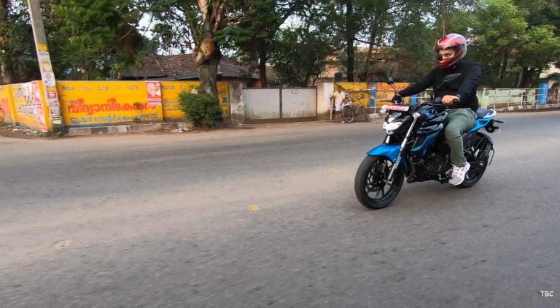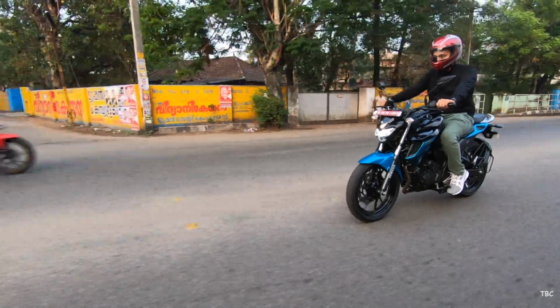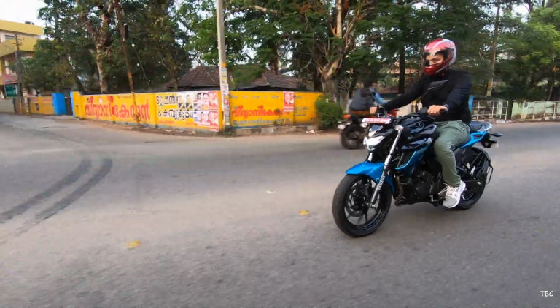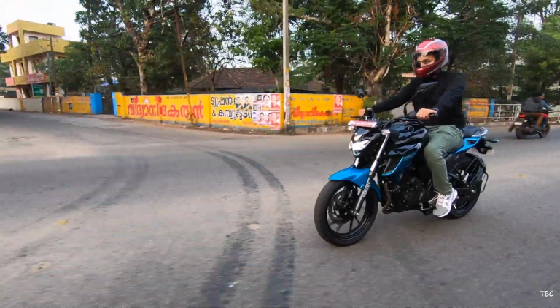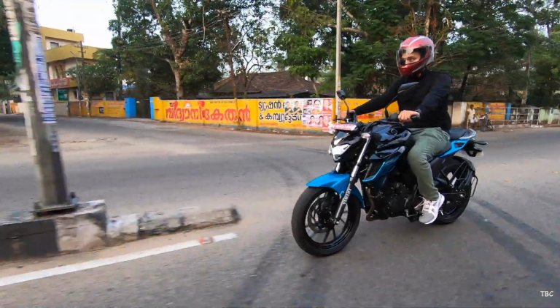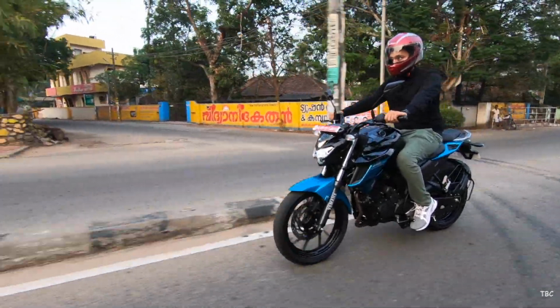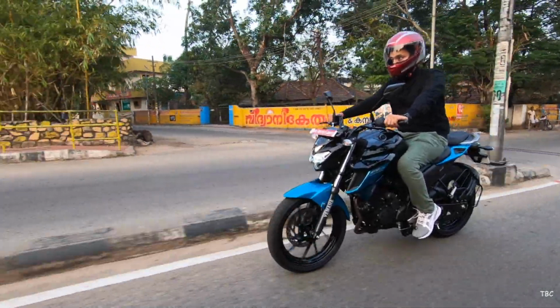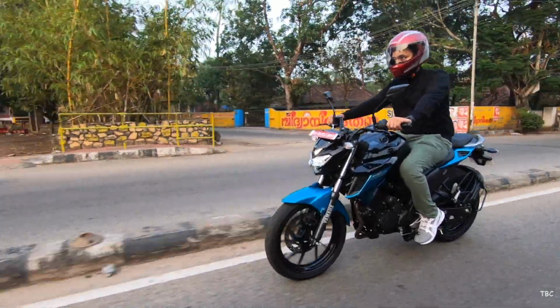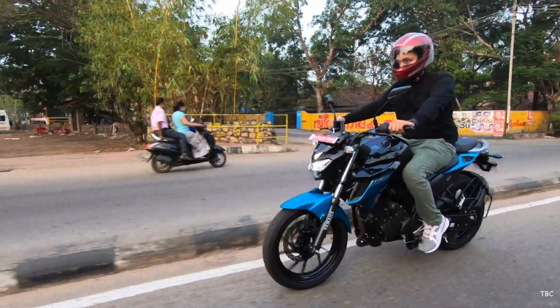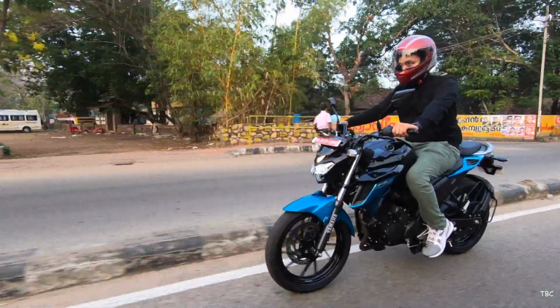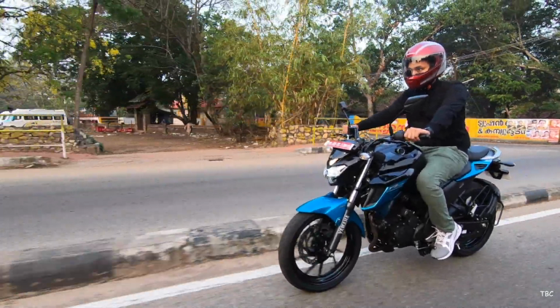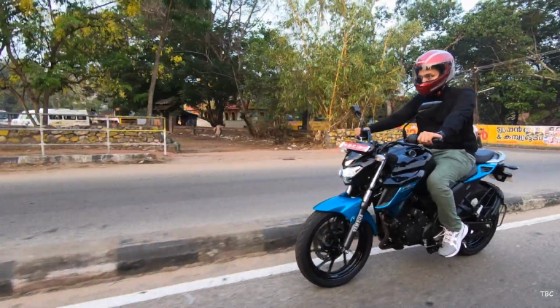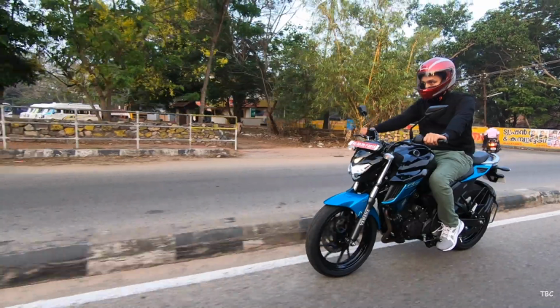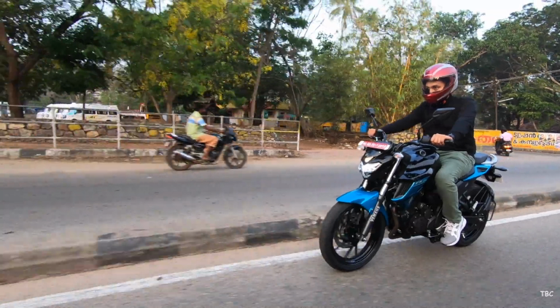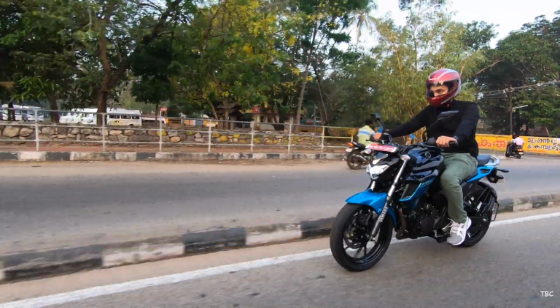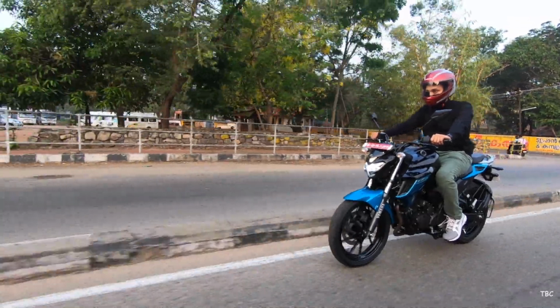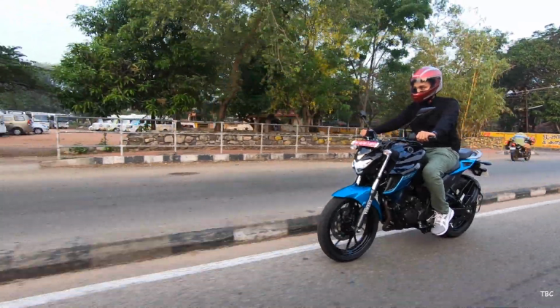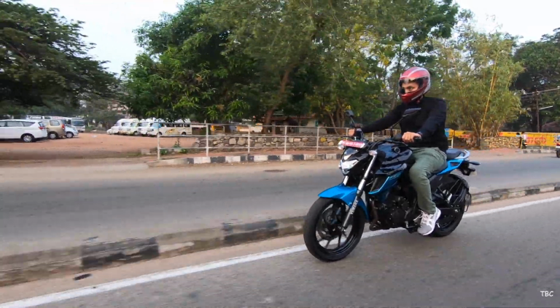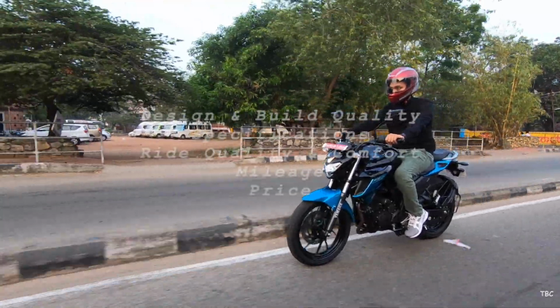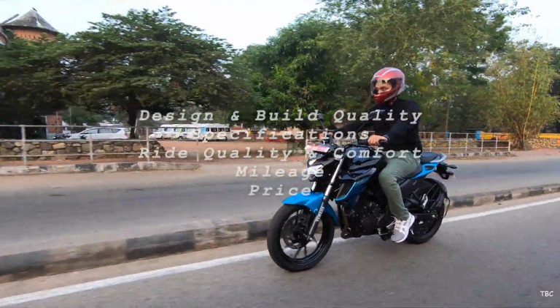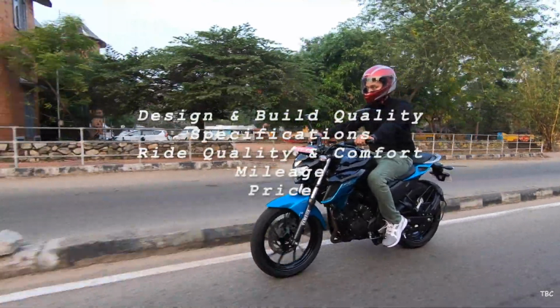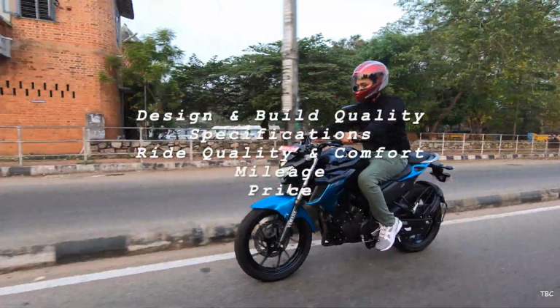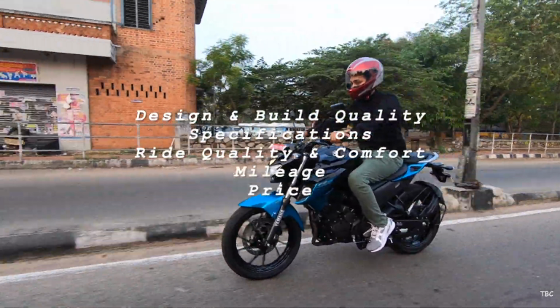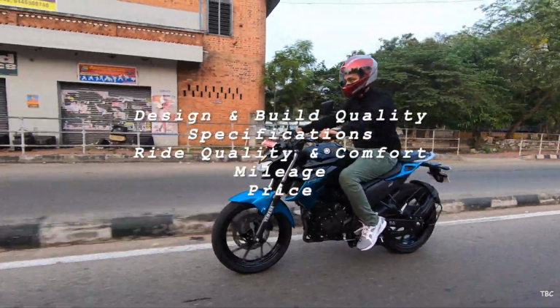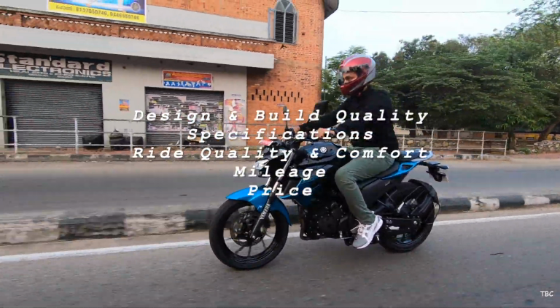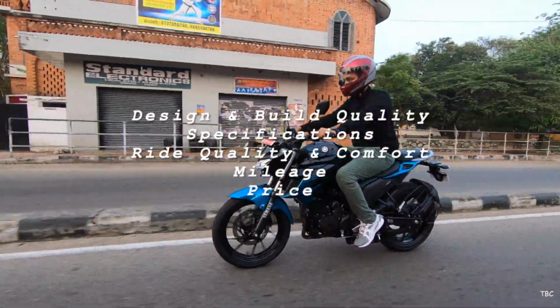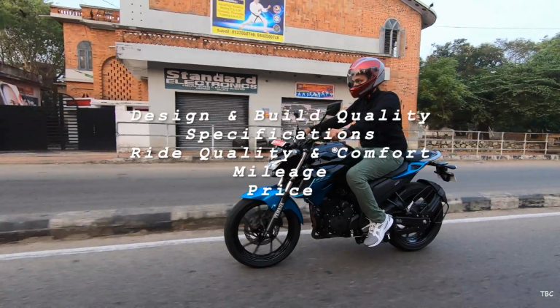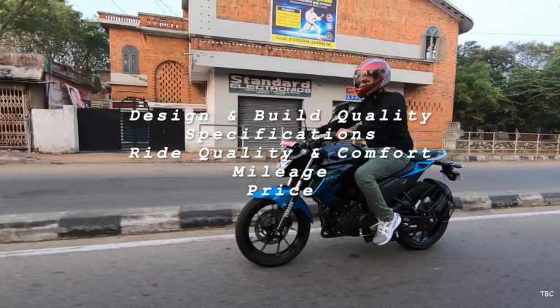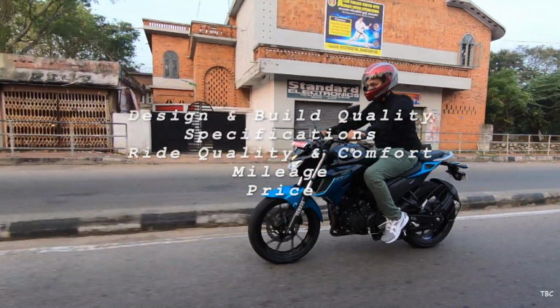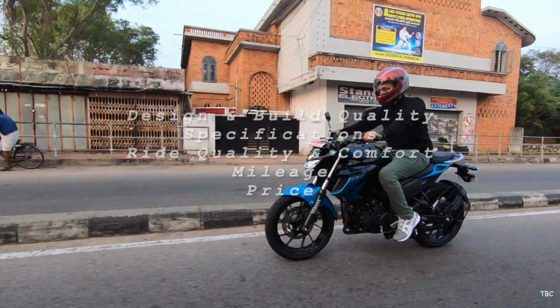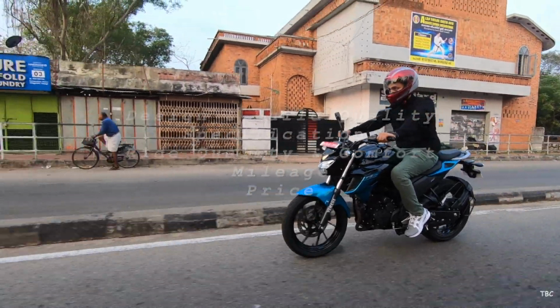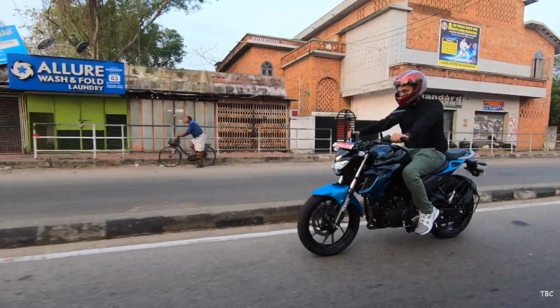In this video we'll check five important factors which will cover all aspects while choosing a bike. The factors considered are design and build quality, specifications, ride quality and comfort, mileage, and price.